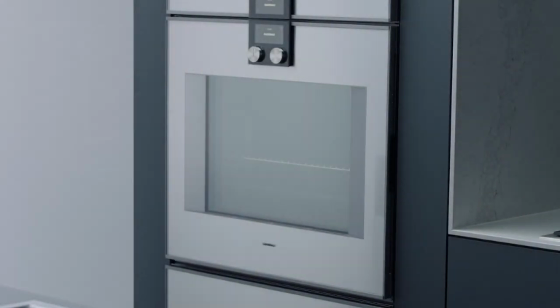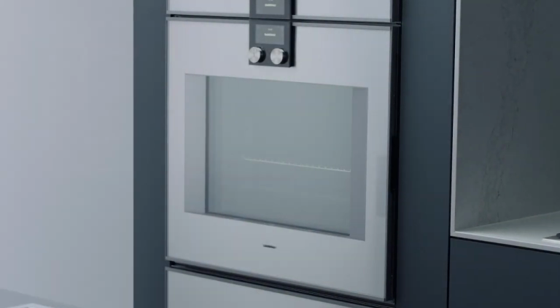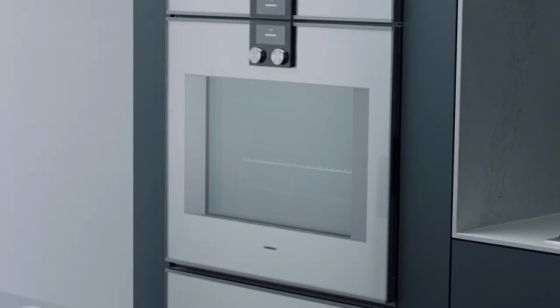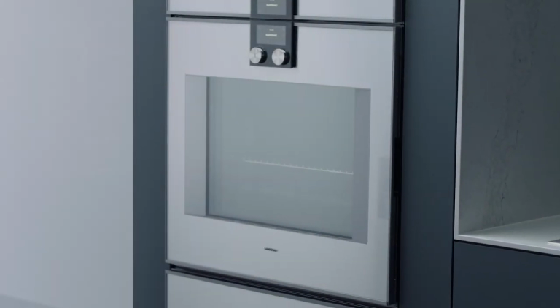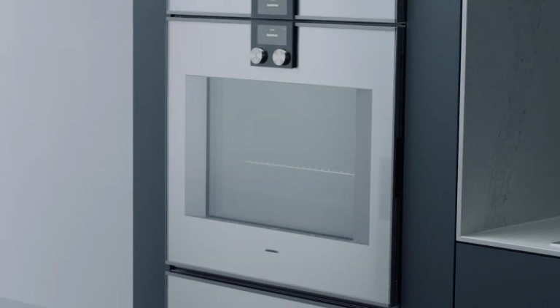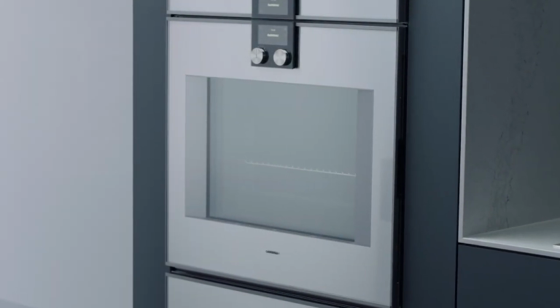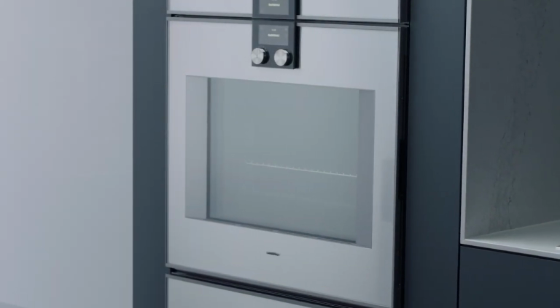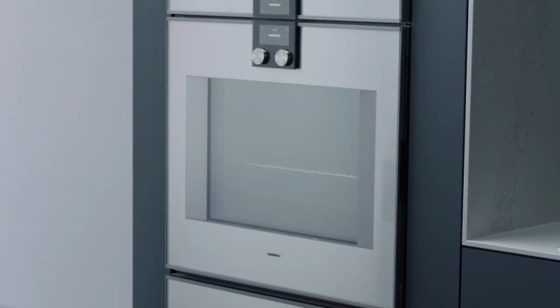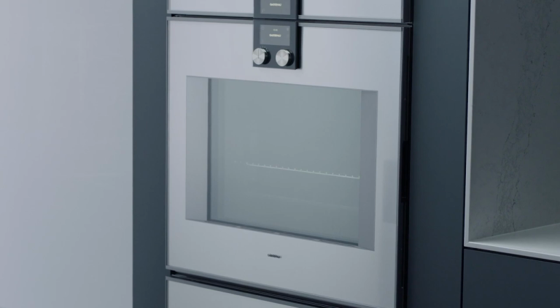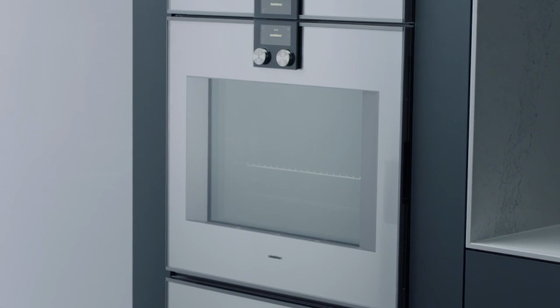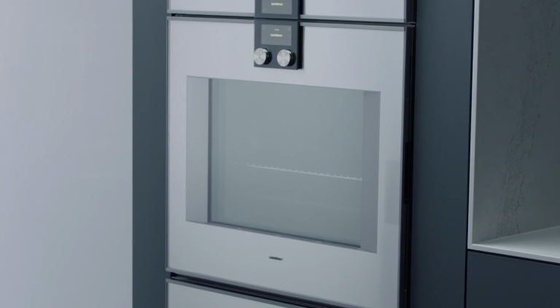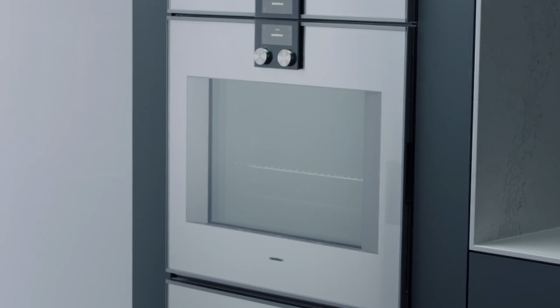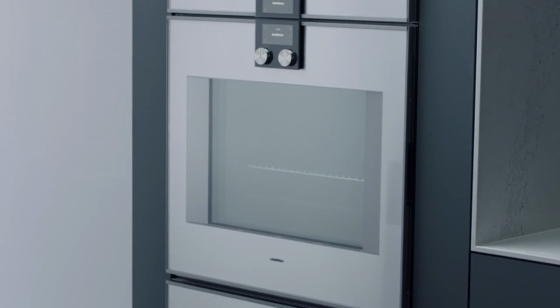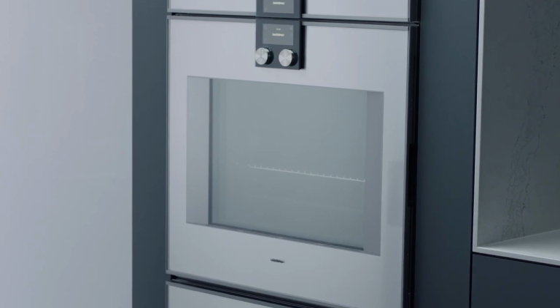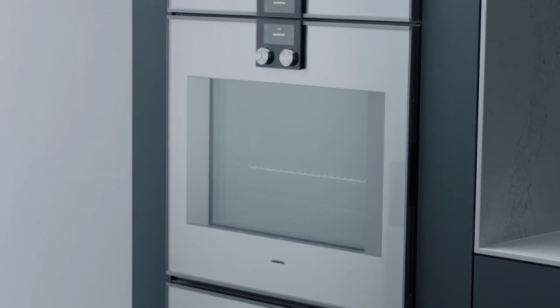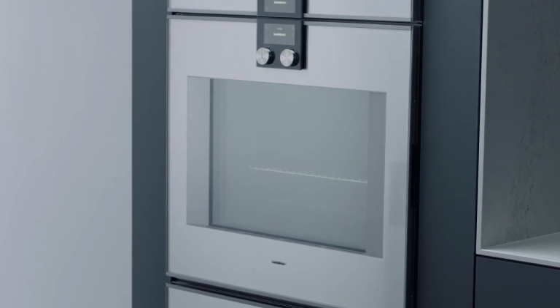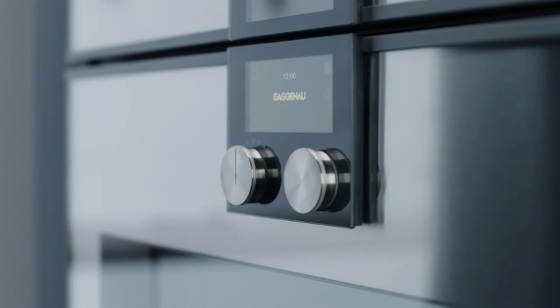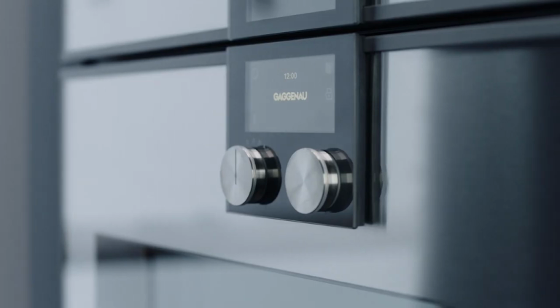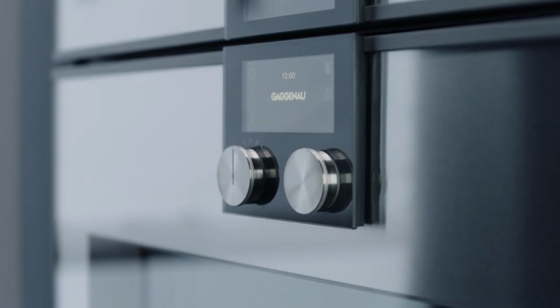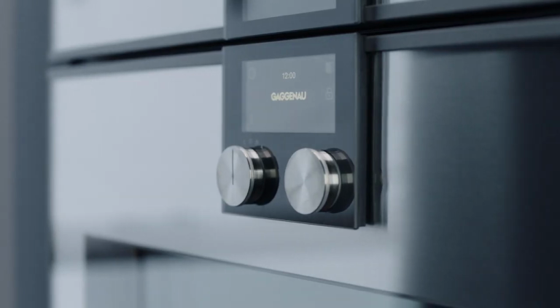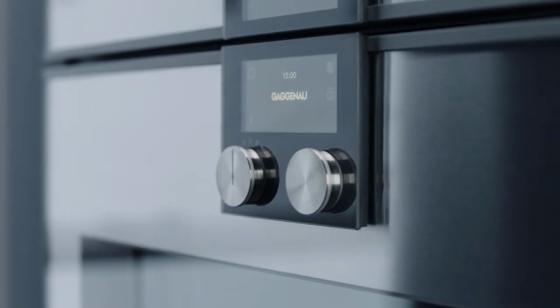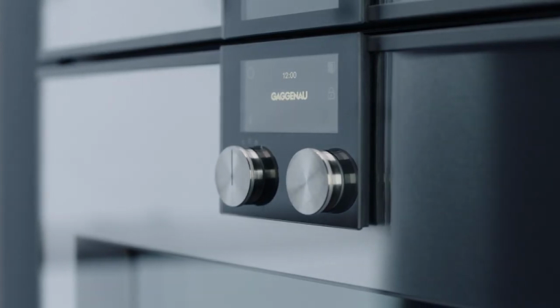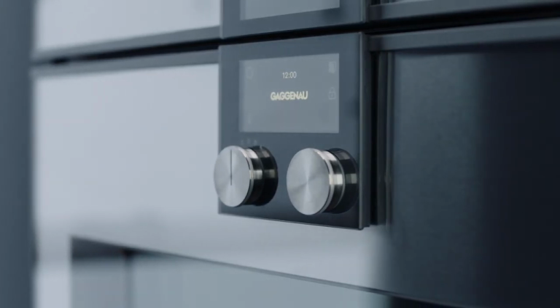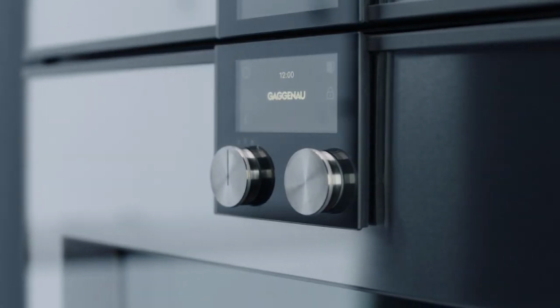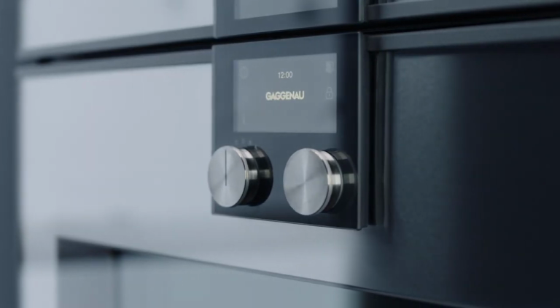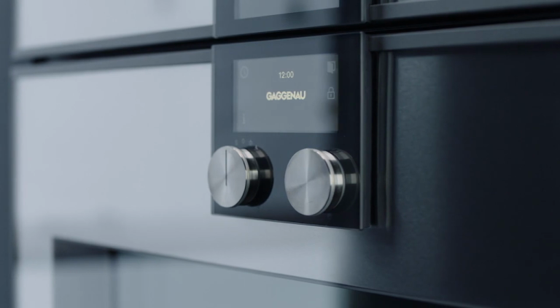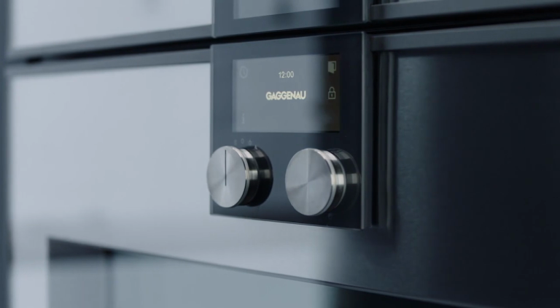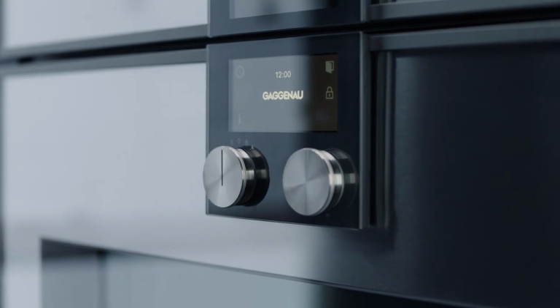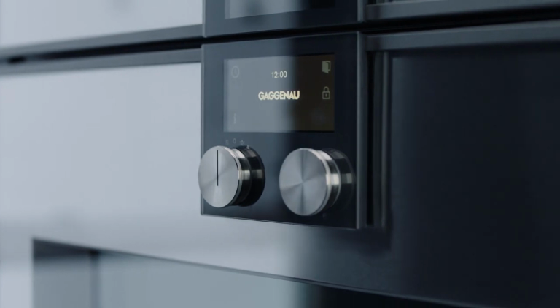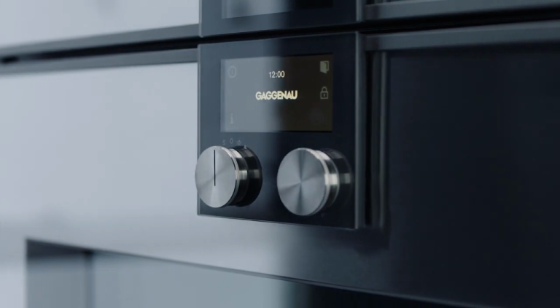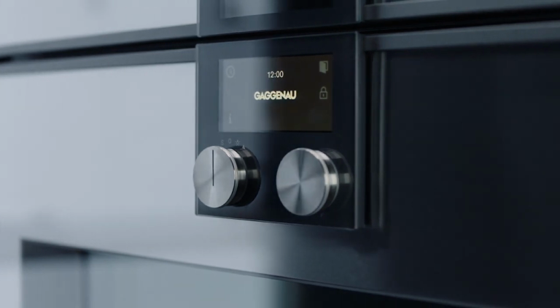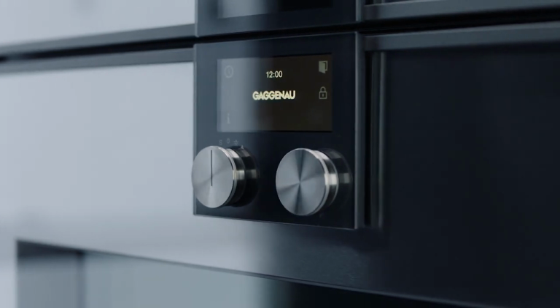Welcome to your Gaggenau oven. Driven by the principles of the professional kitchen and inspired by the needs of the private chef, it confidently sets the tone of the kitchen.